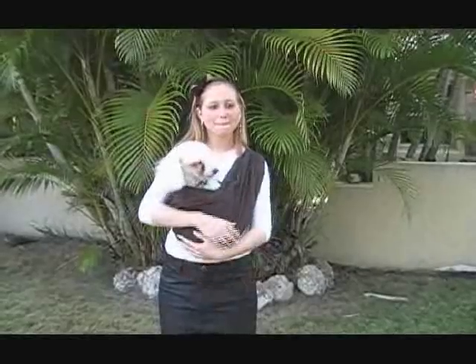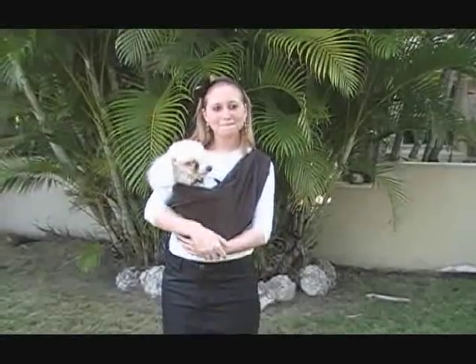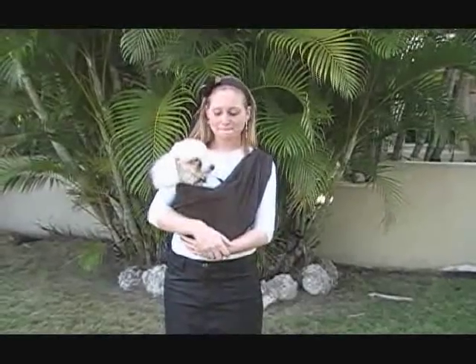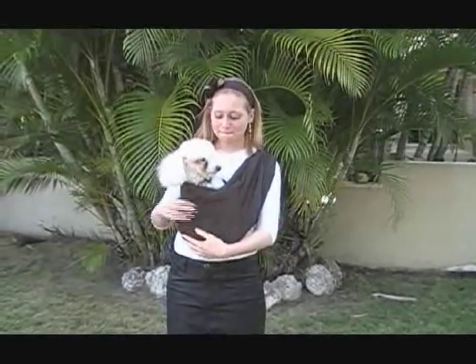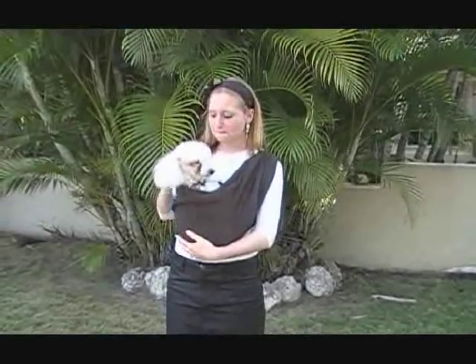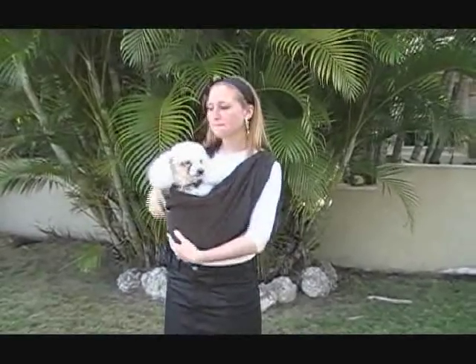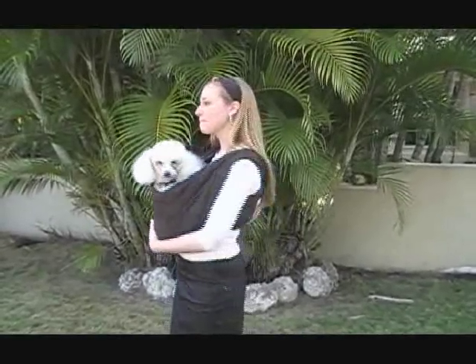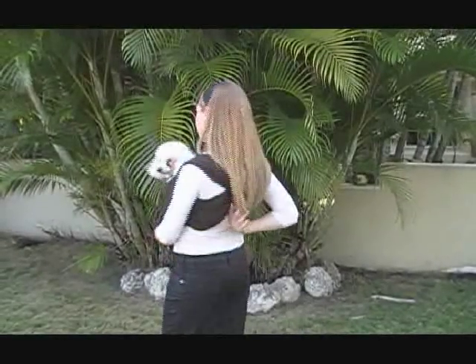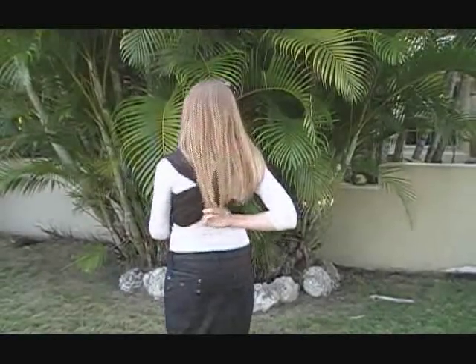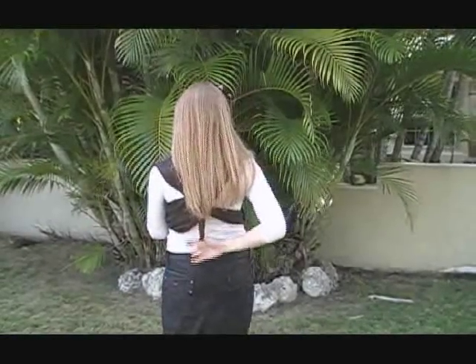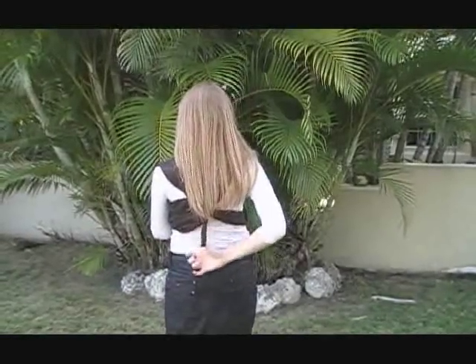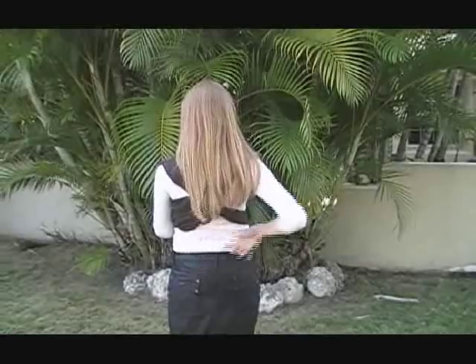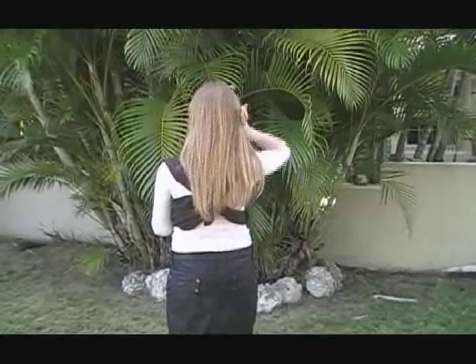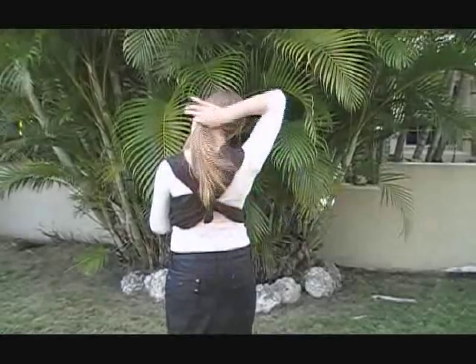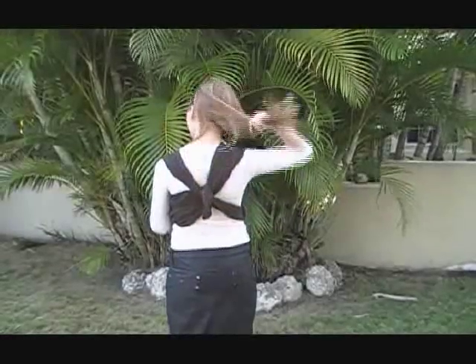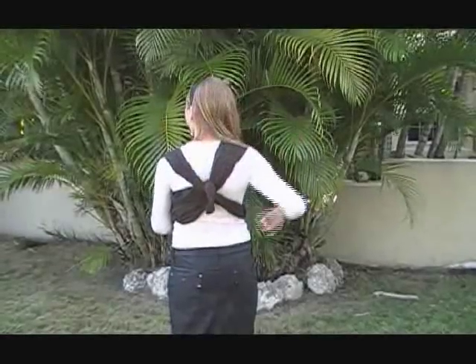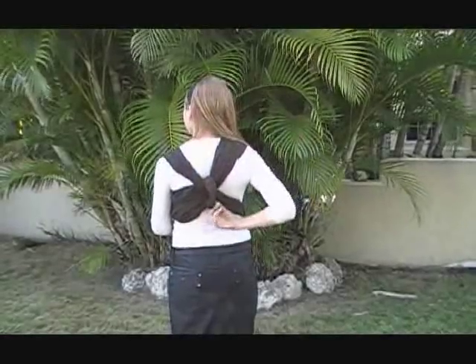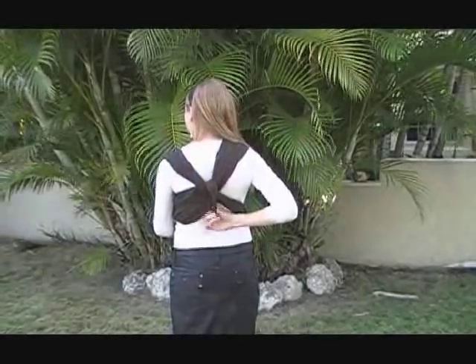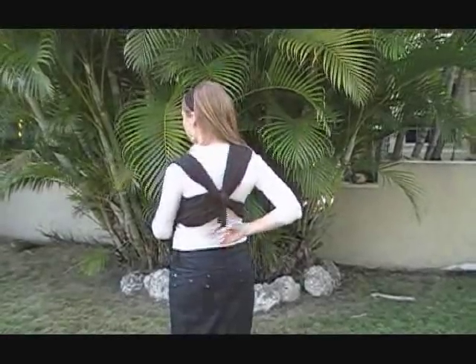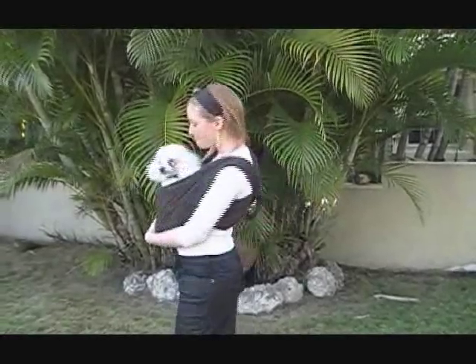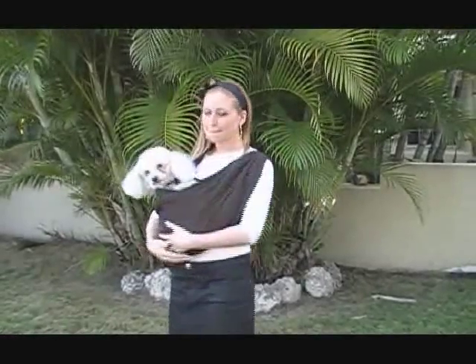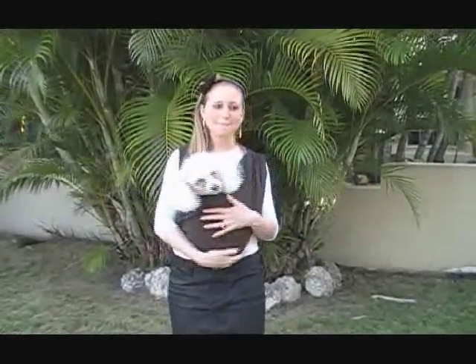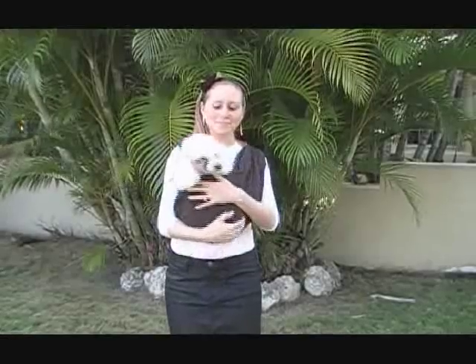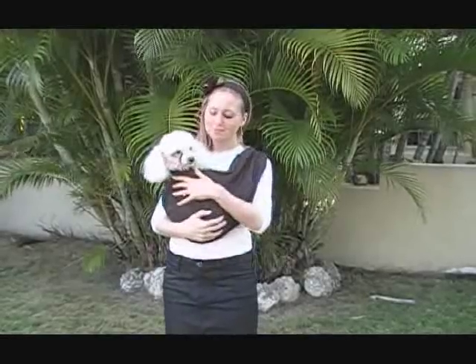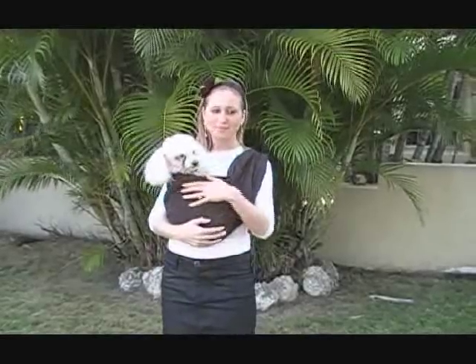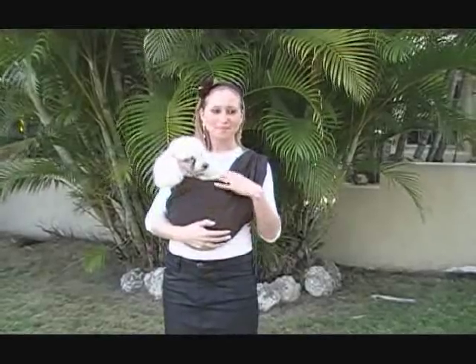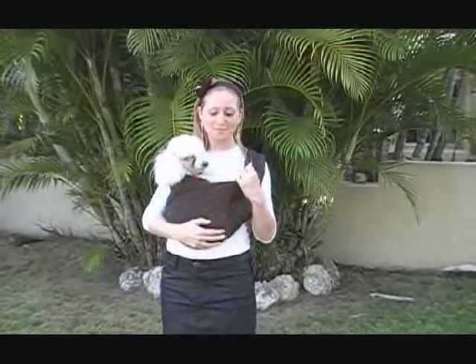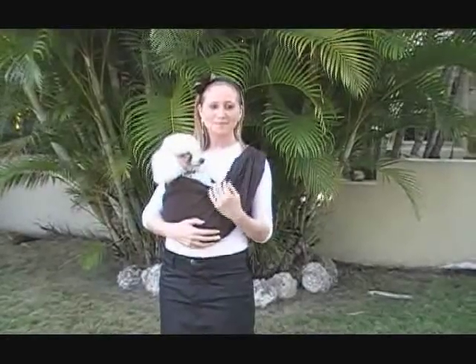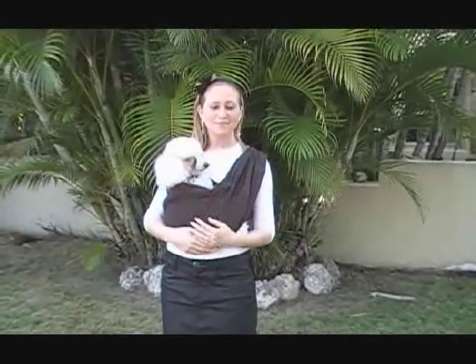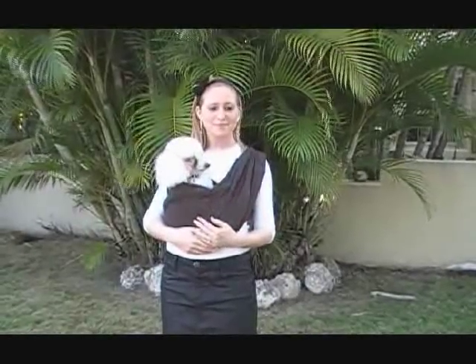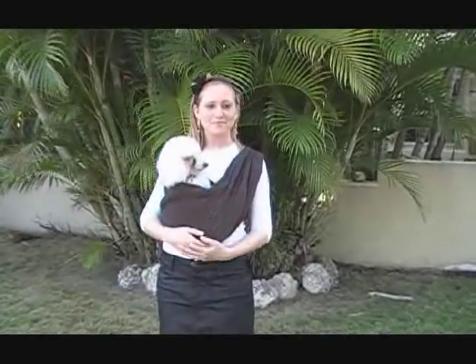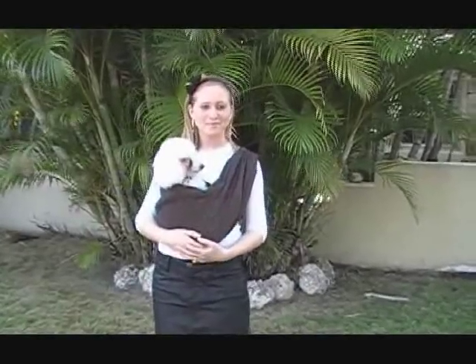You can take the support band at your back and pull it down so that the fabric crosses at the center of your back for optimal back support. The Pettique carrier even comes with a free matching pet bandana.